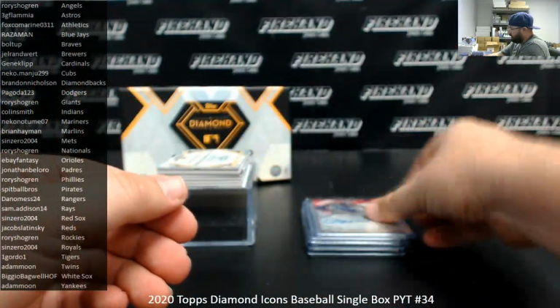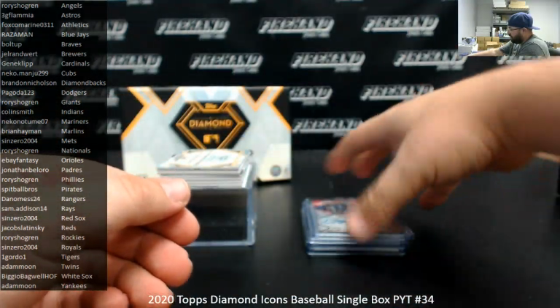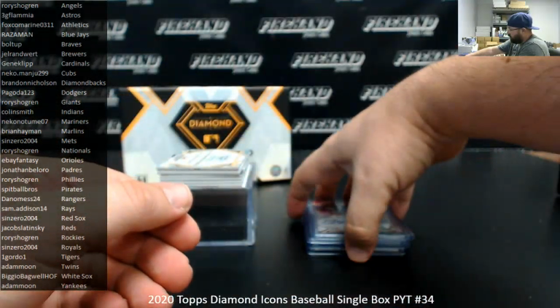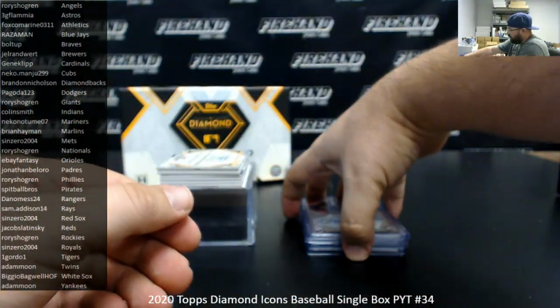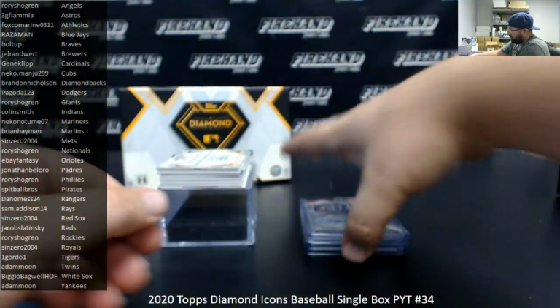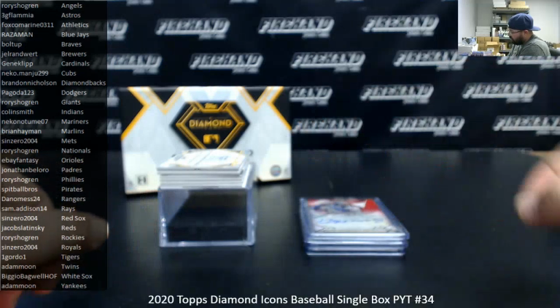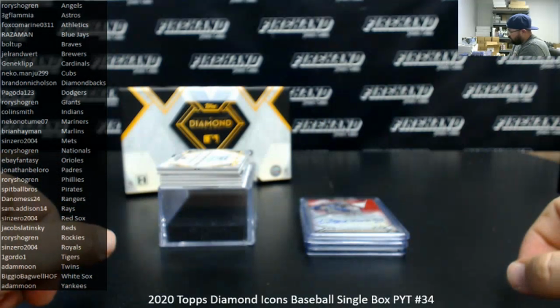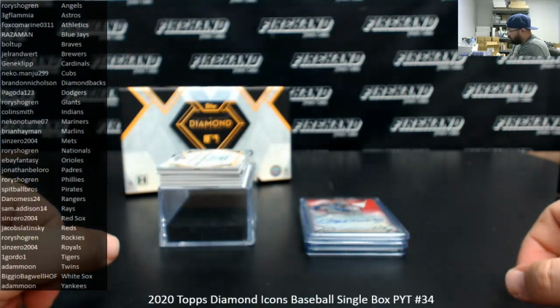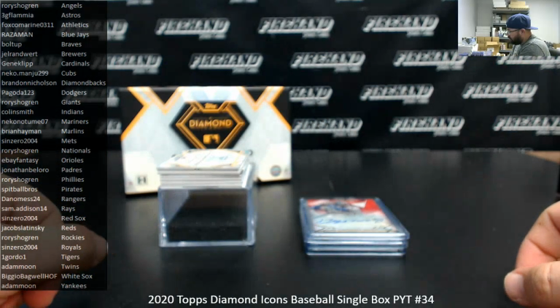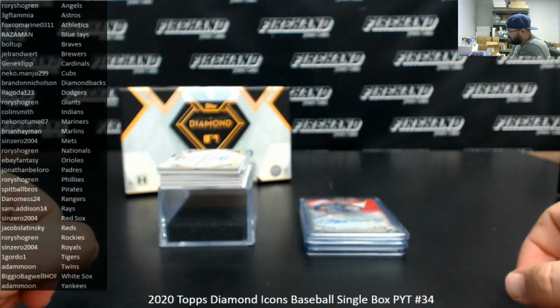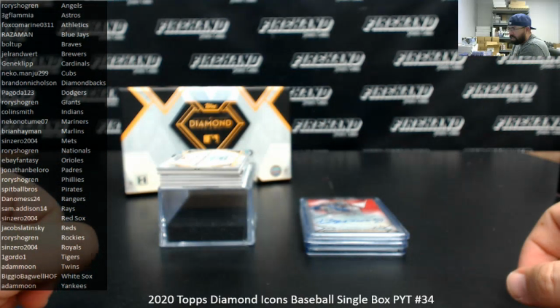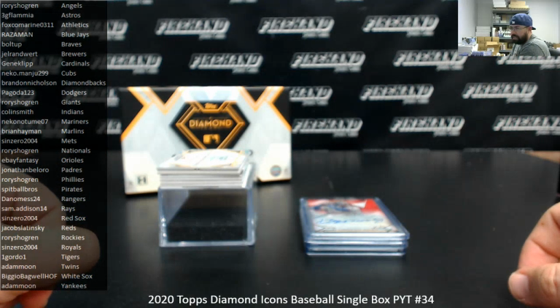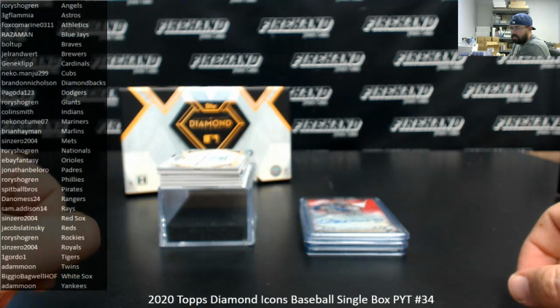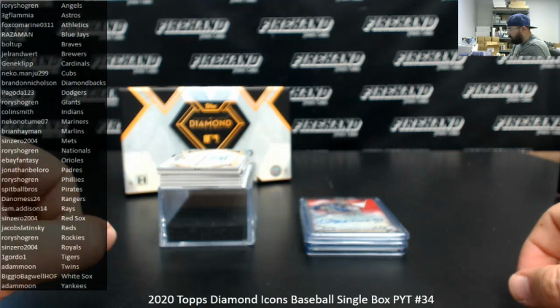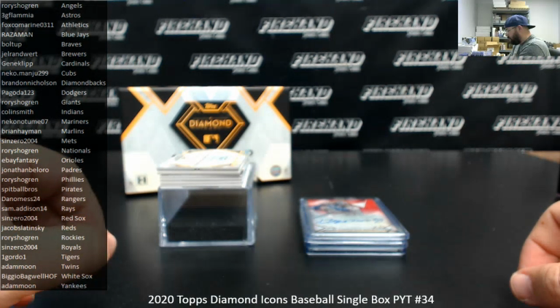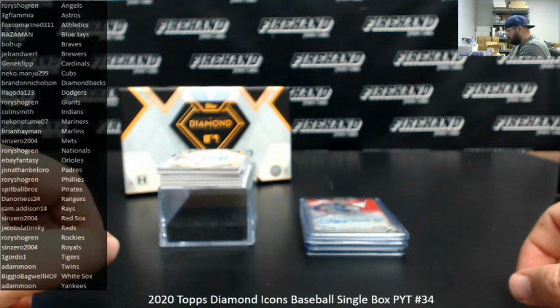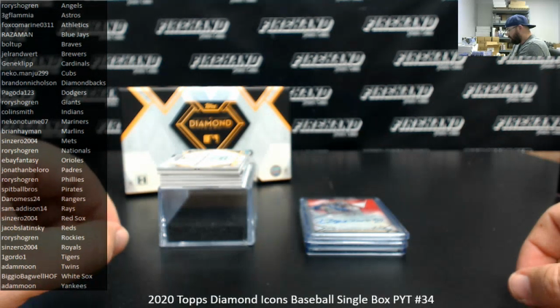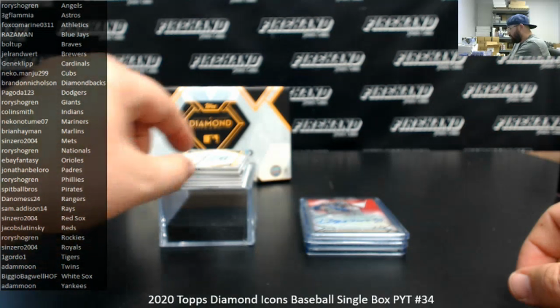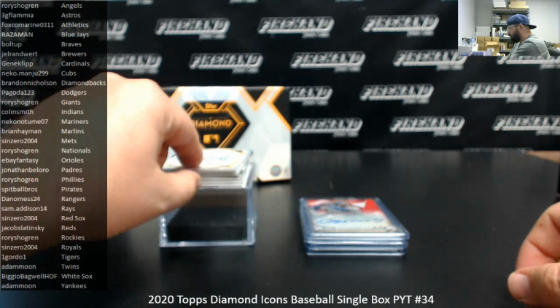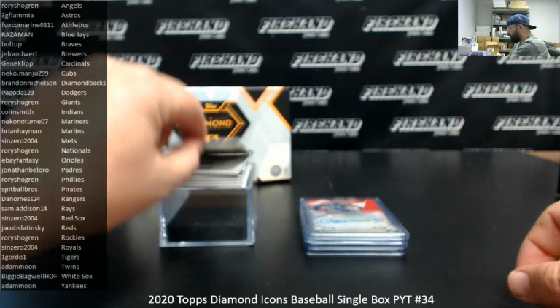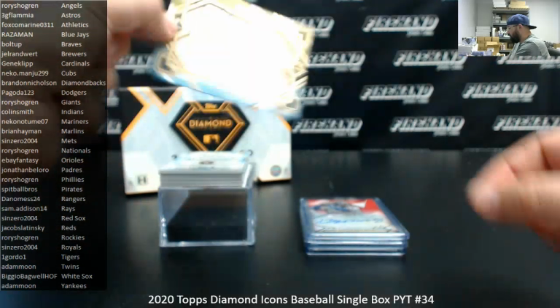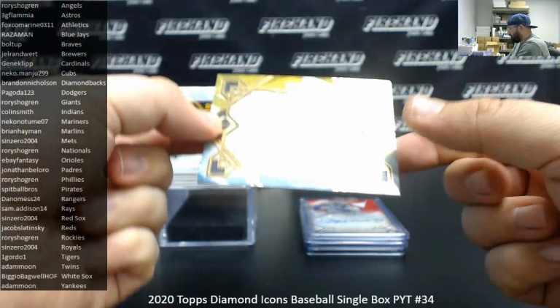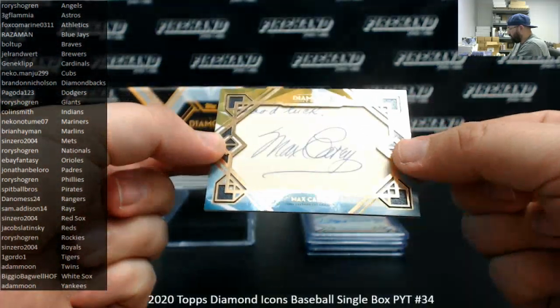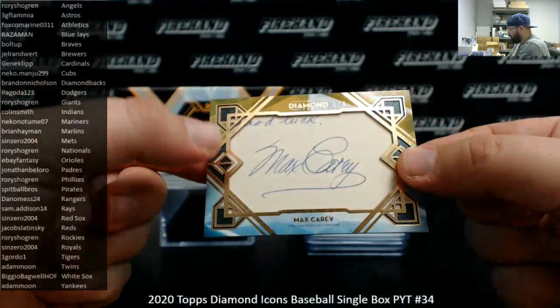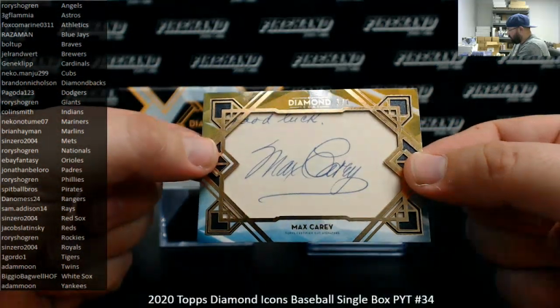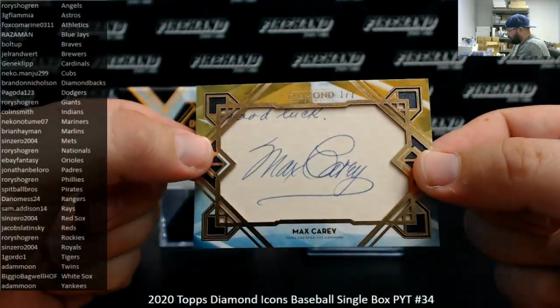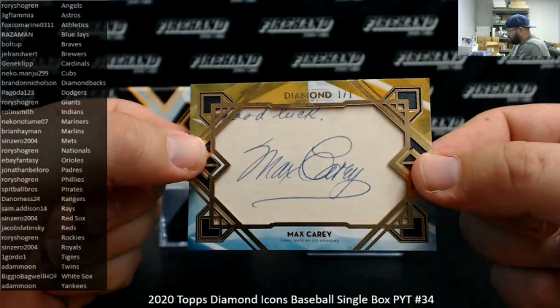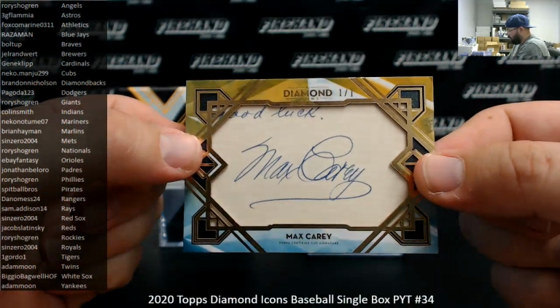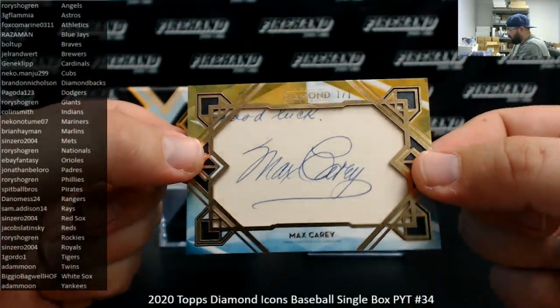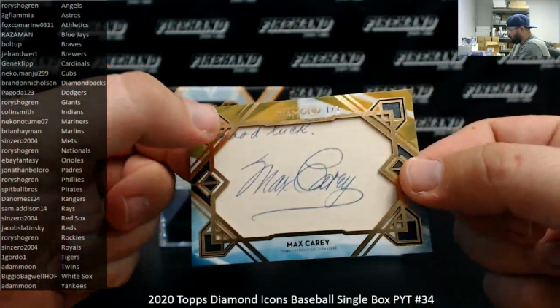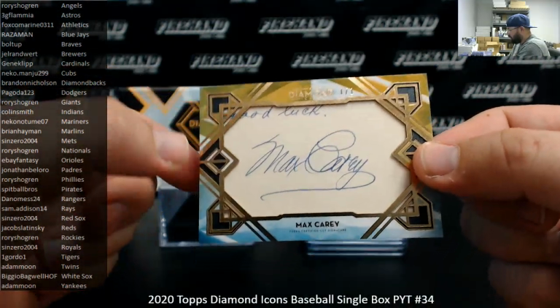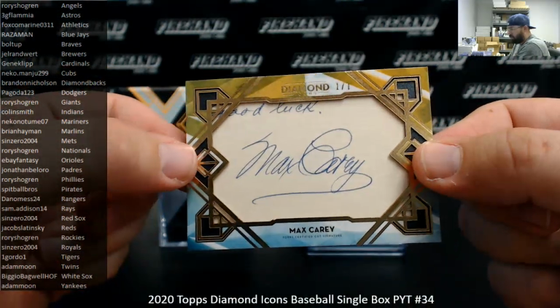We've got a cut signature going to the Pittsburgh Pirates. It's a Max Carey, uno de uno — one of one. It even has a good luck inscription there.